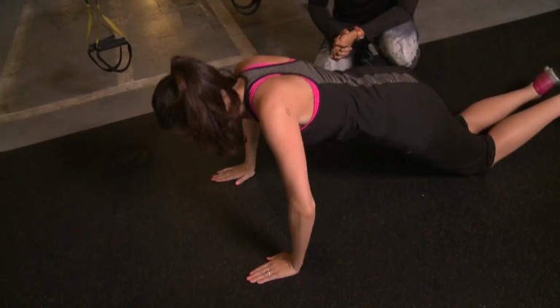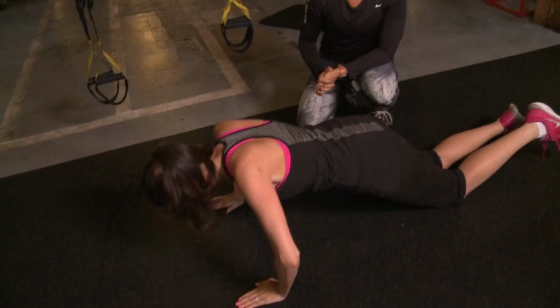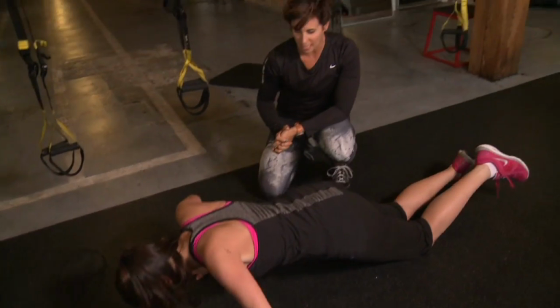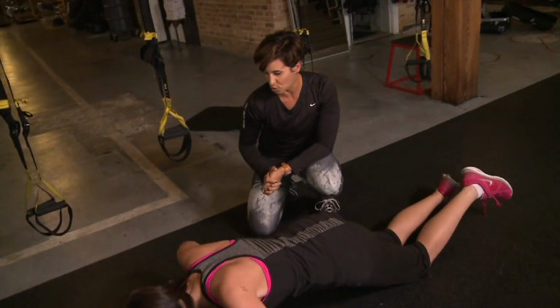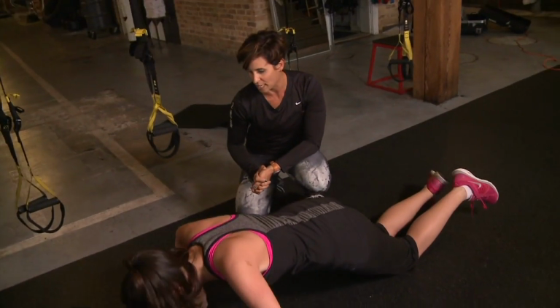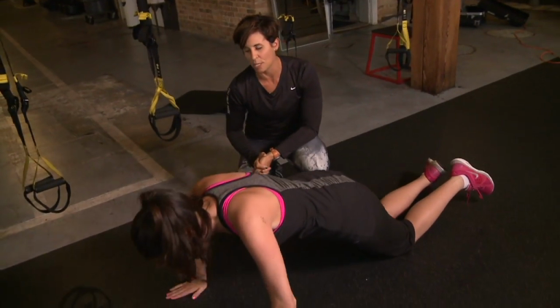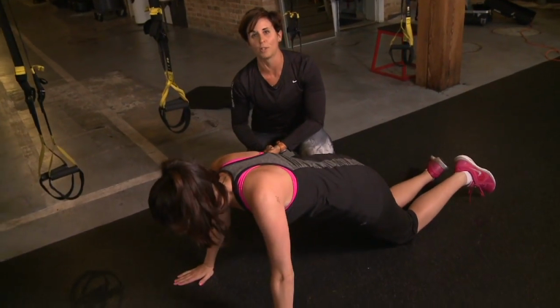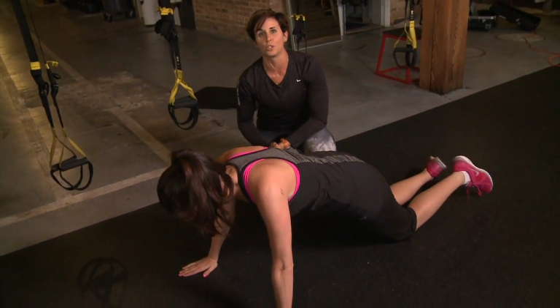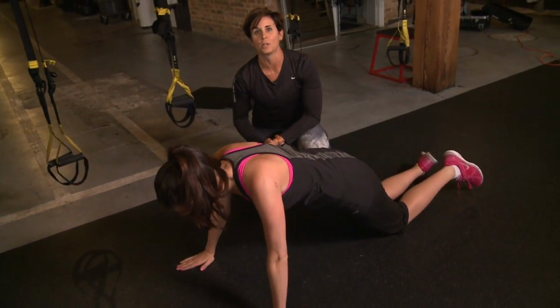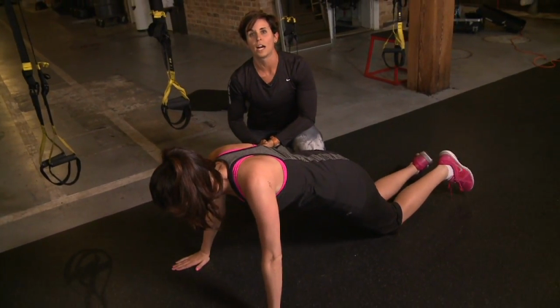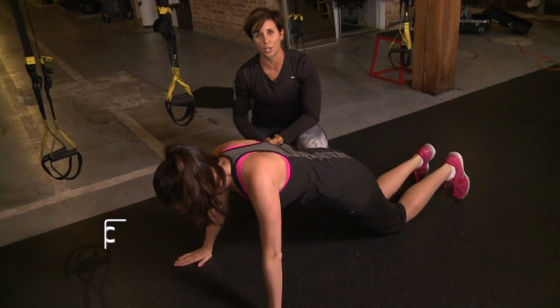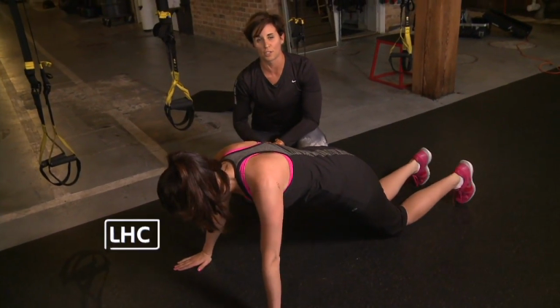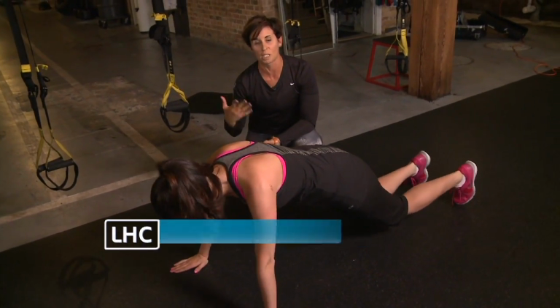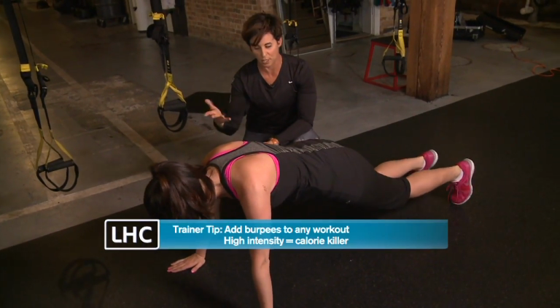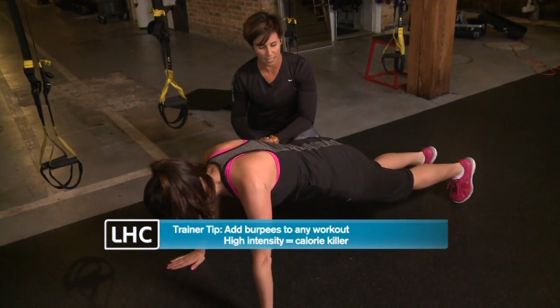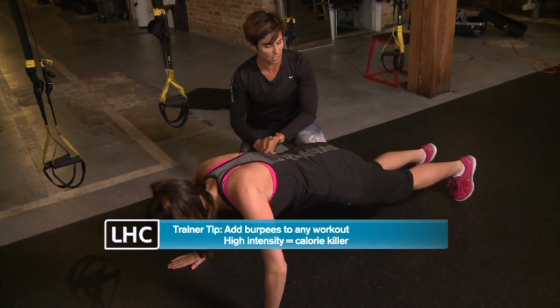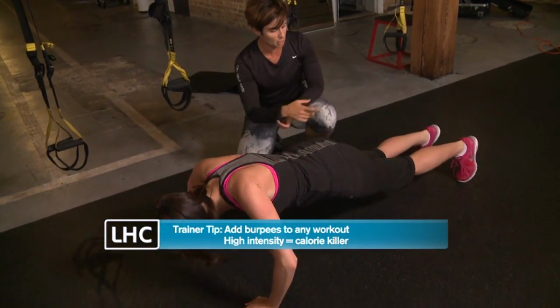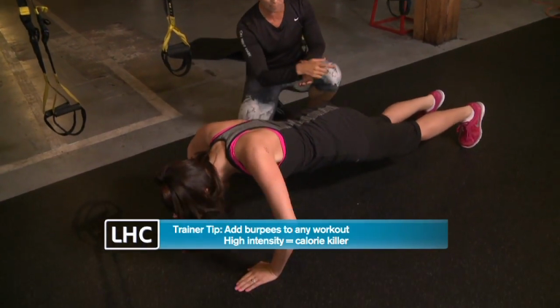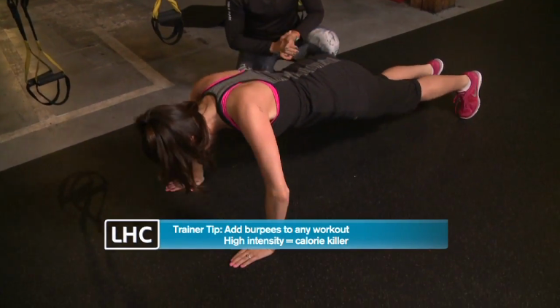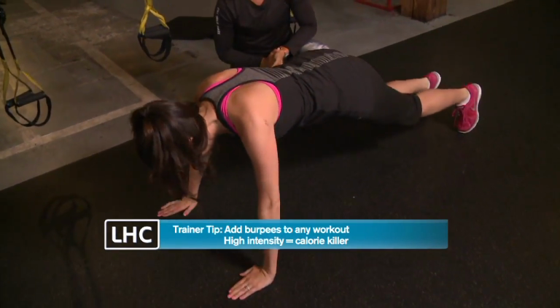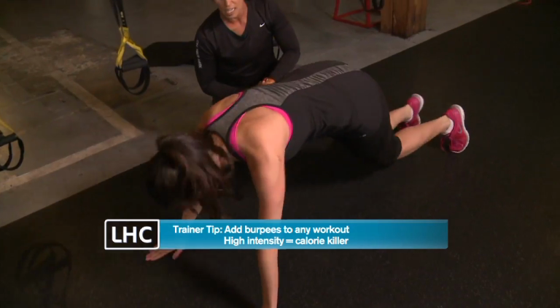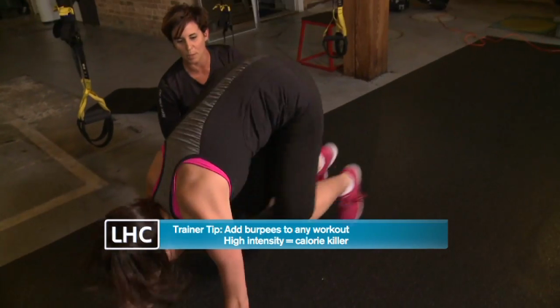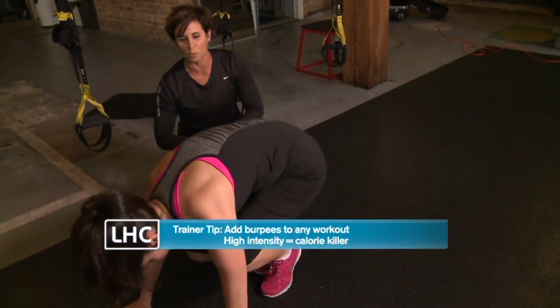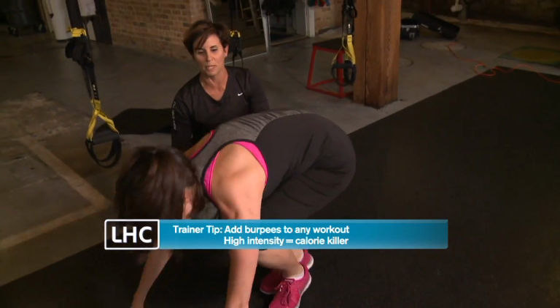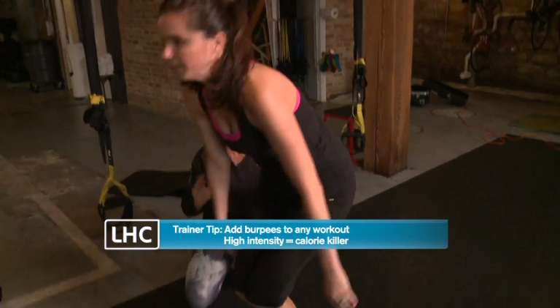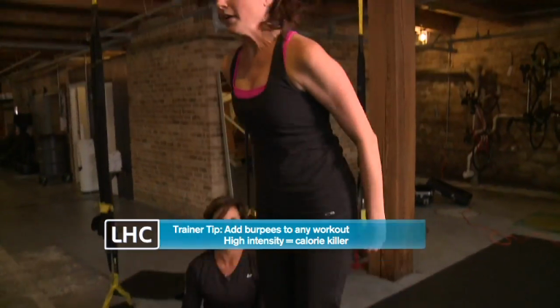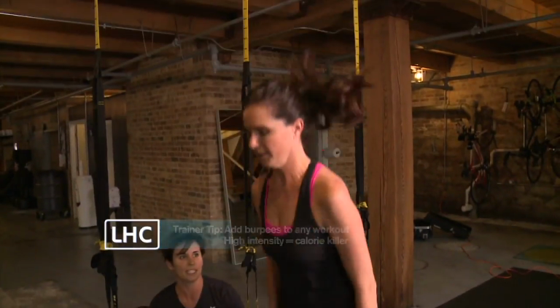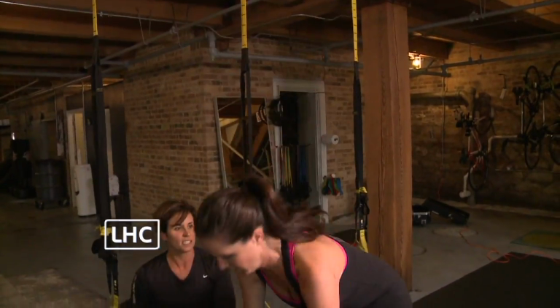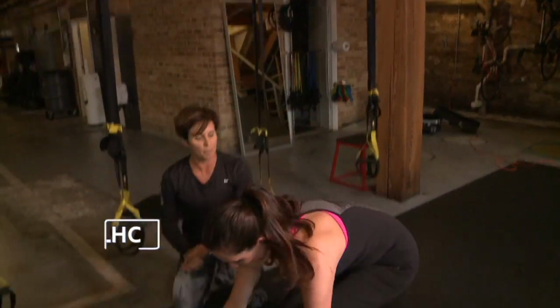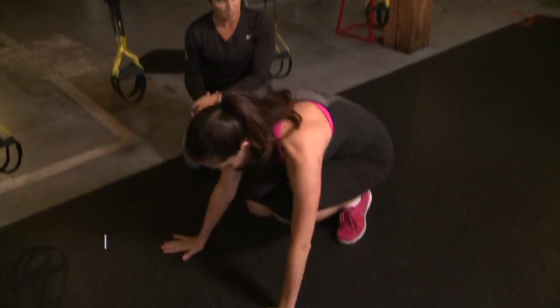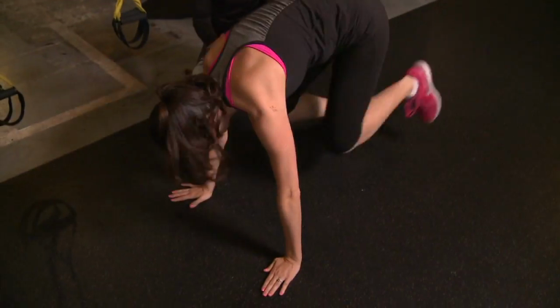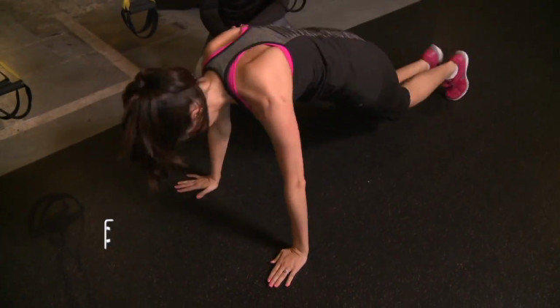After 30 seconds of strength, you want to go into a cardio version to spike your heart rate again. So you're going to pop up to your toes, come up into those burpees — jump in, jump up, jump down.